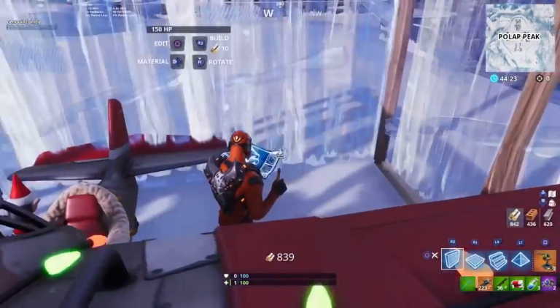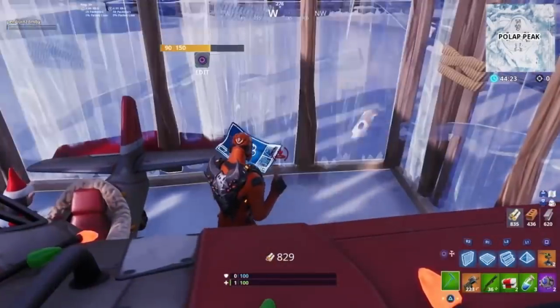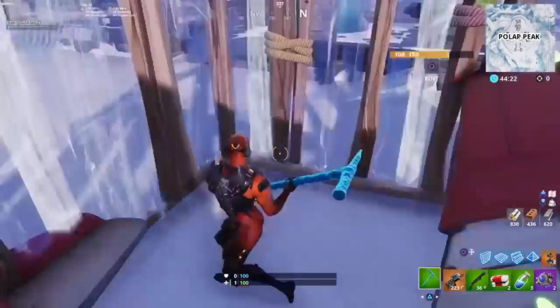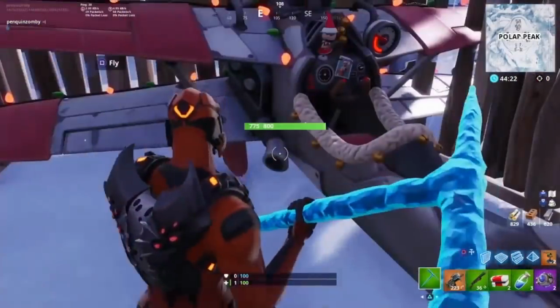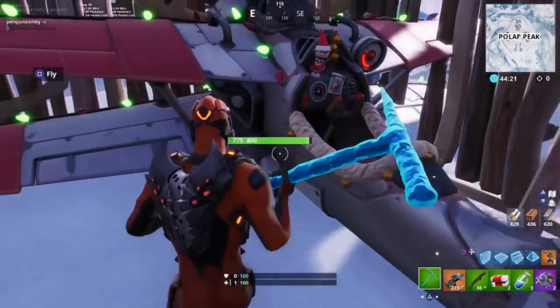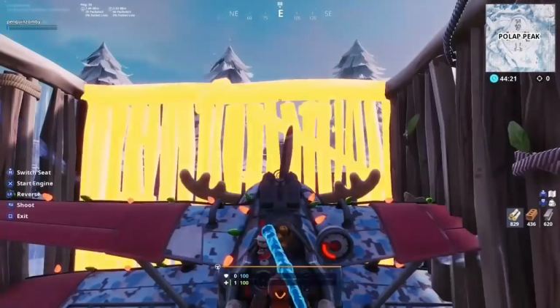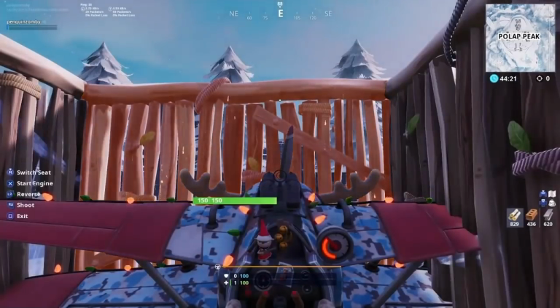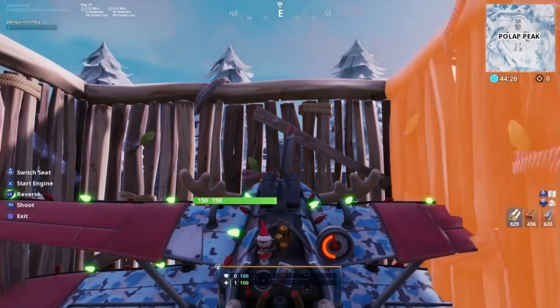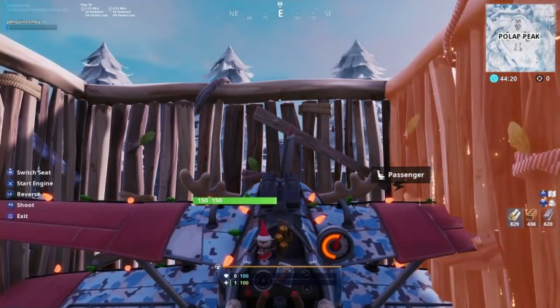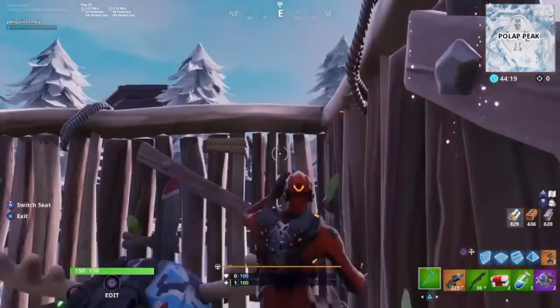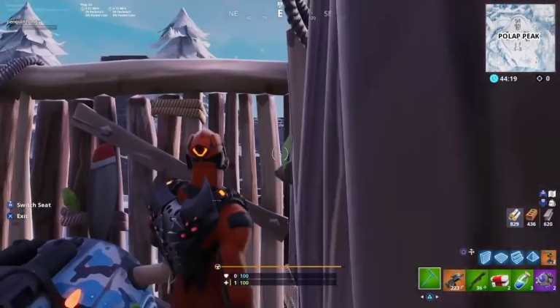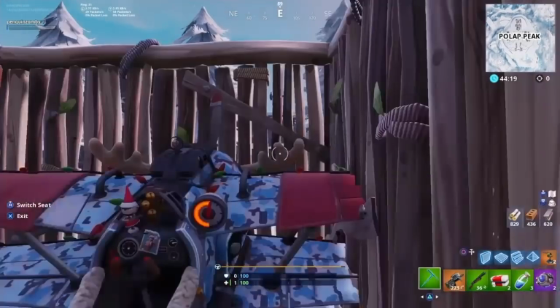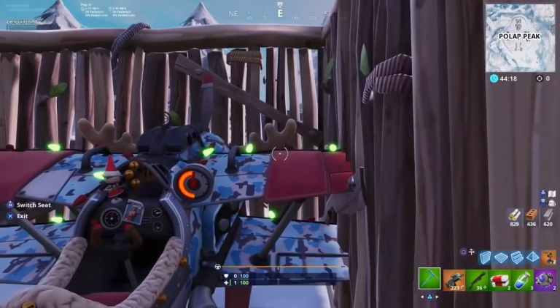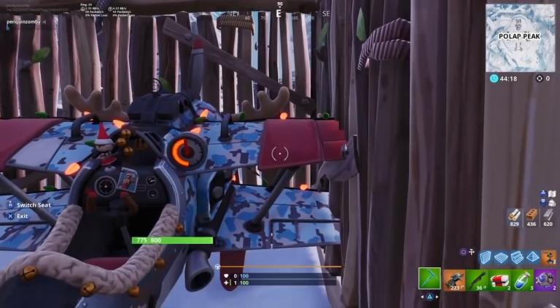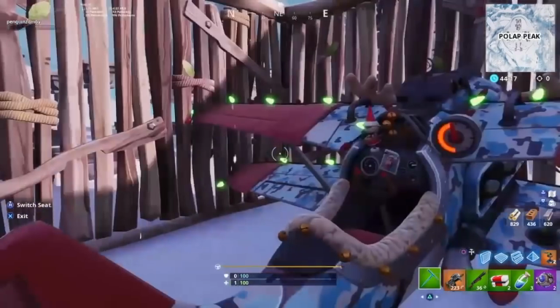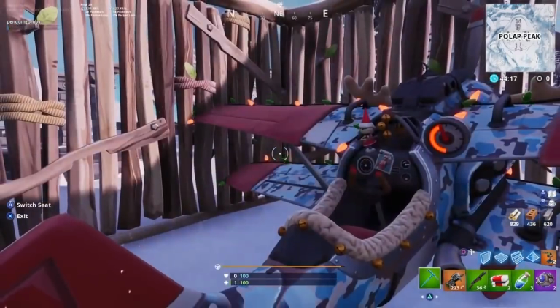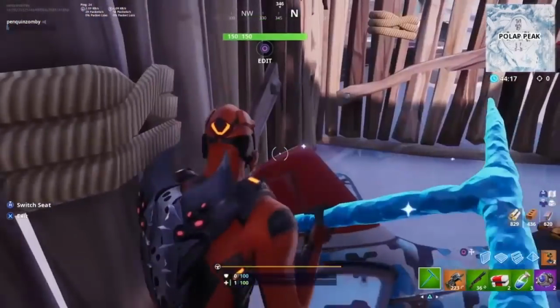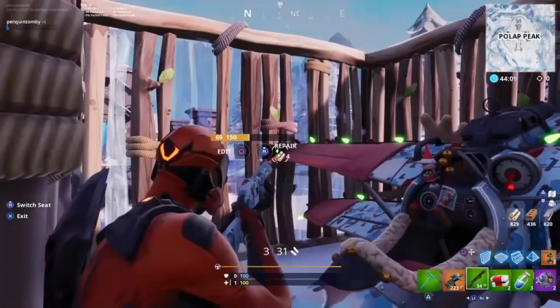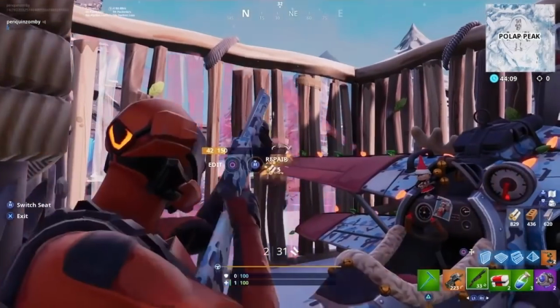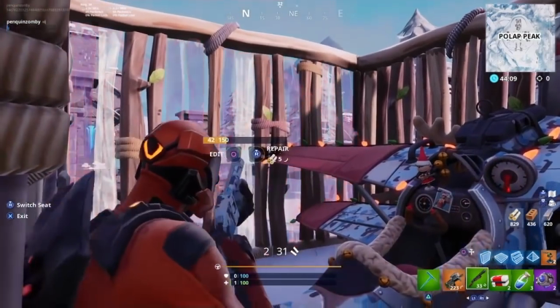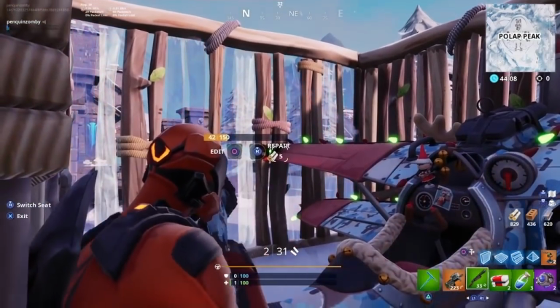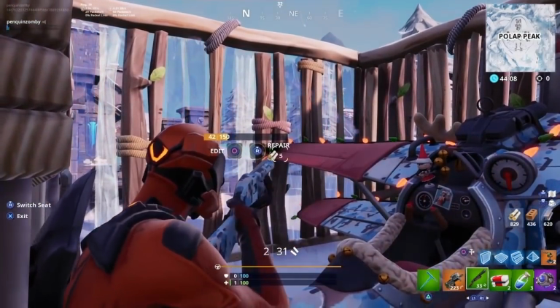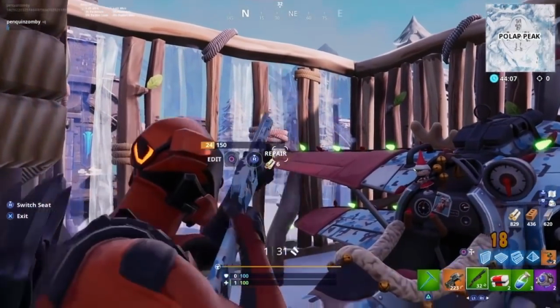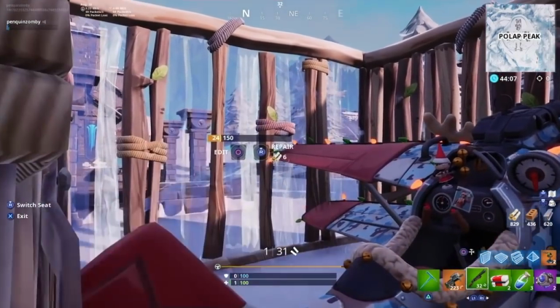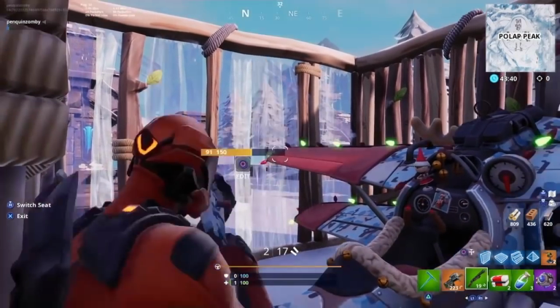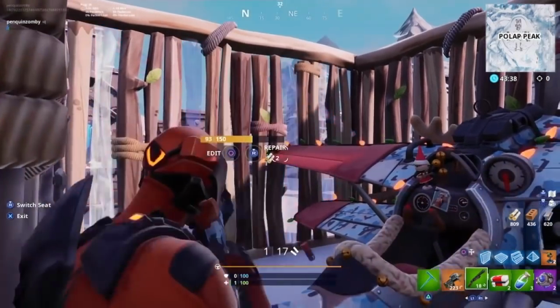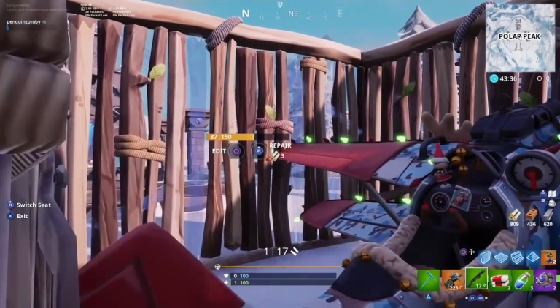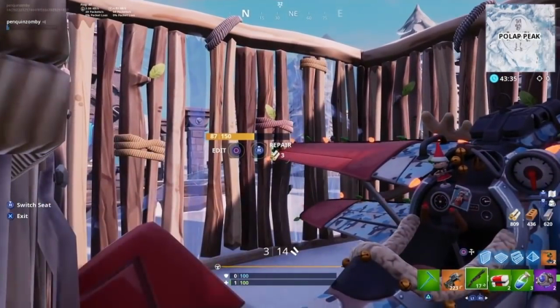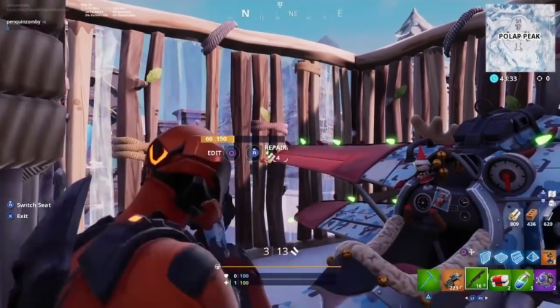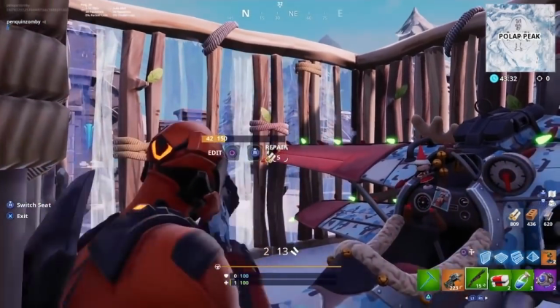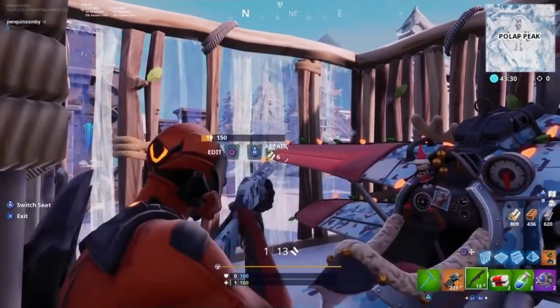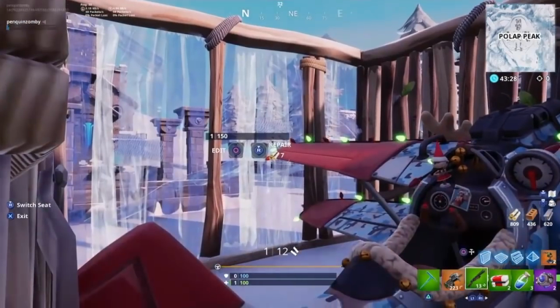You have to use a shotgun for this. This is the same method as turning your quad crasher invisible in one of my previous videos, but anyway I'm doing it again for you guys. You just want to shoot the part of the plane that's through the structure.